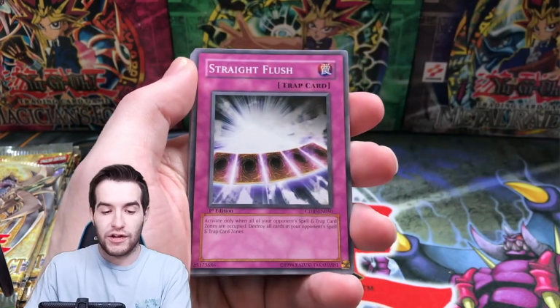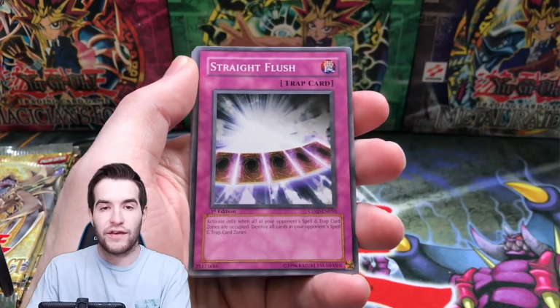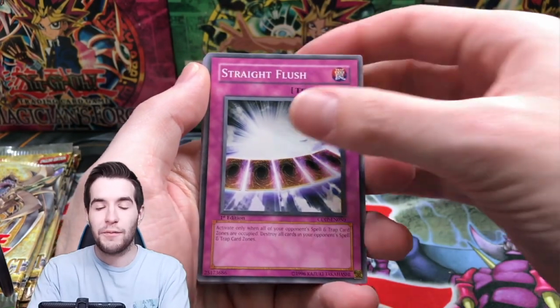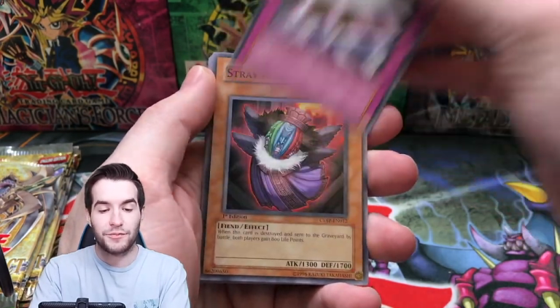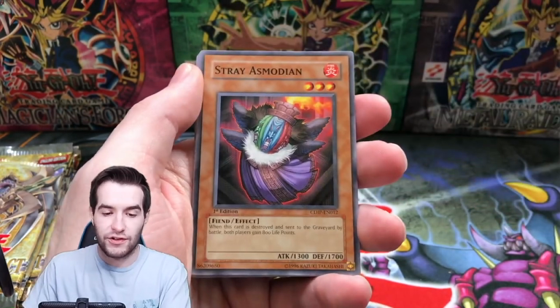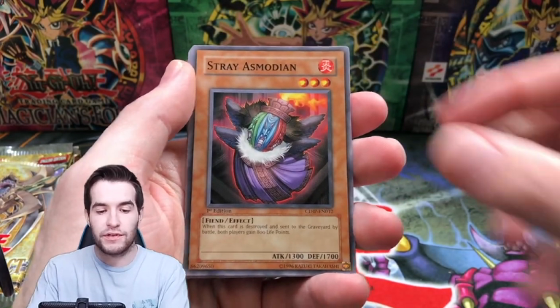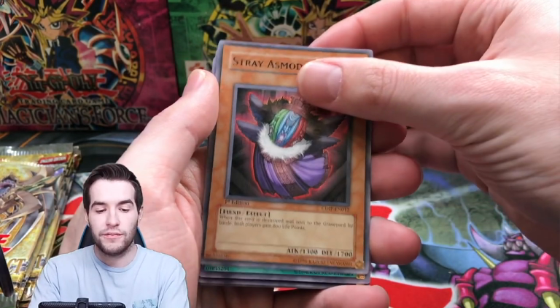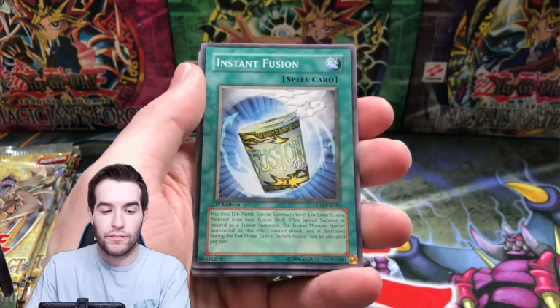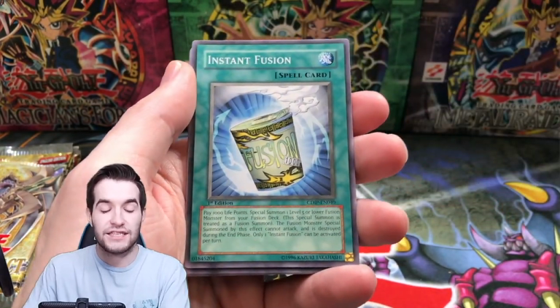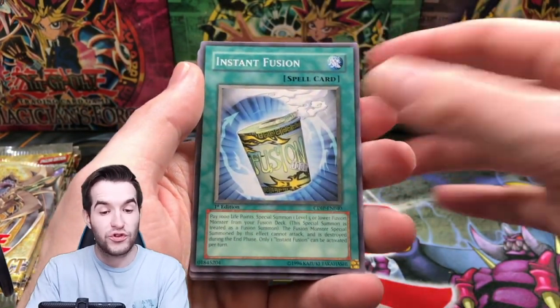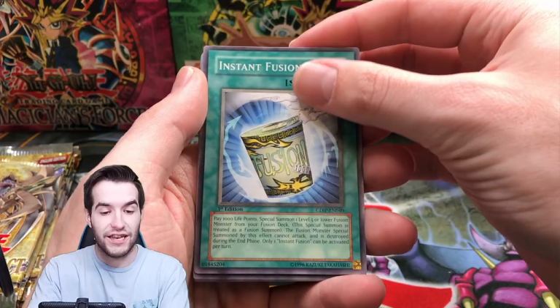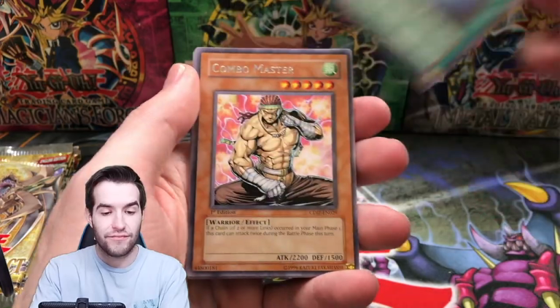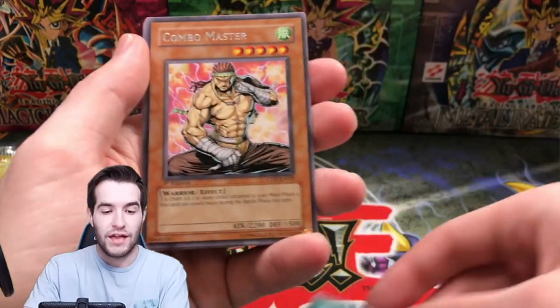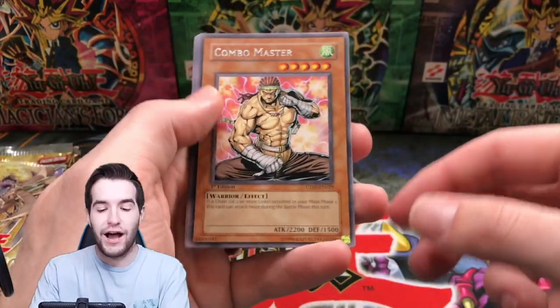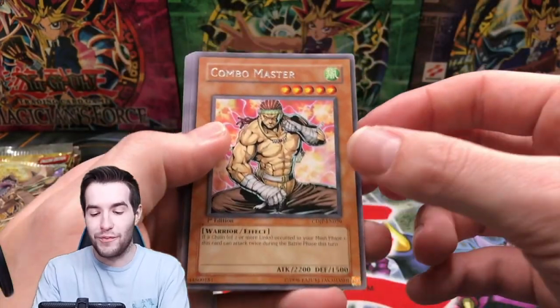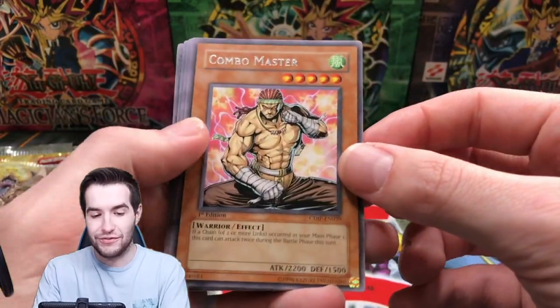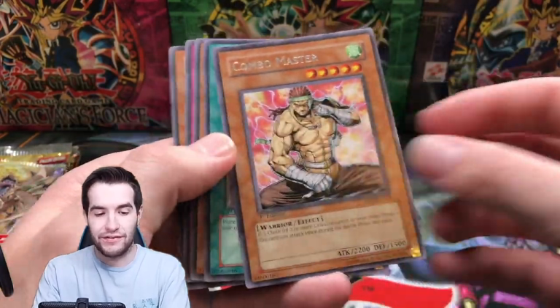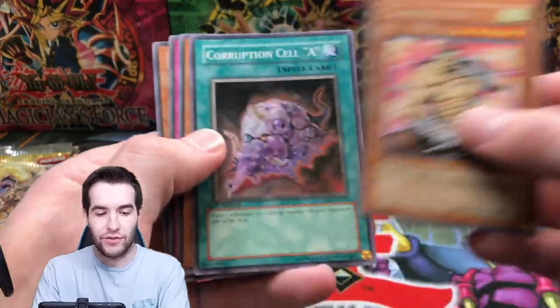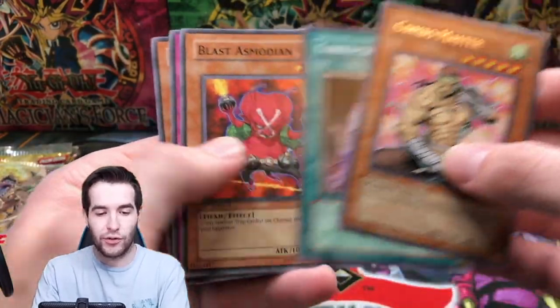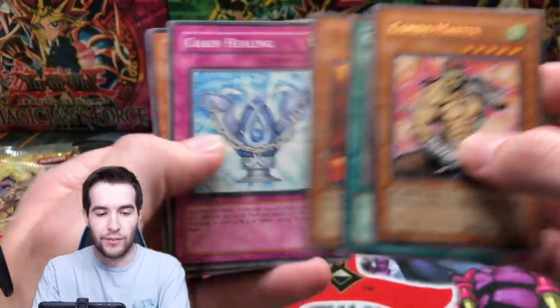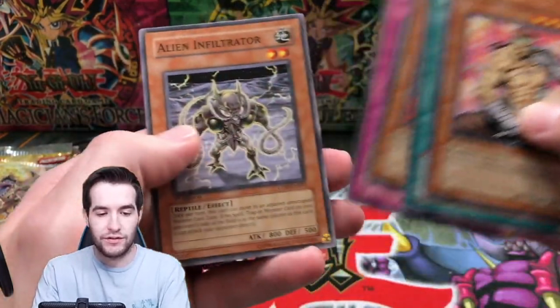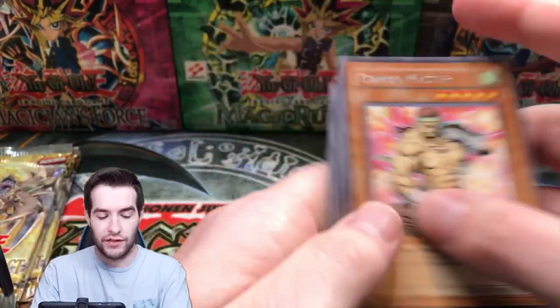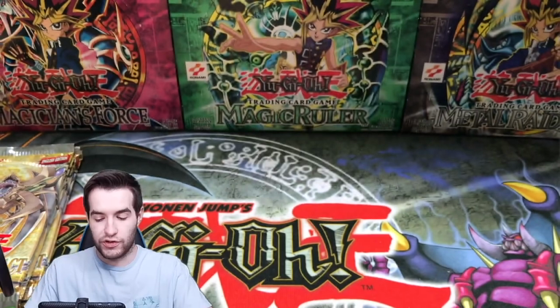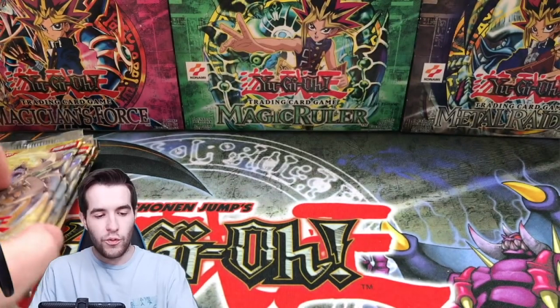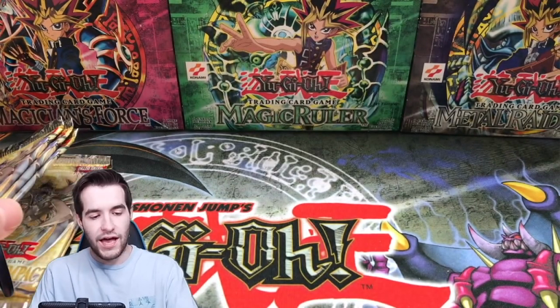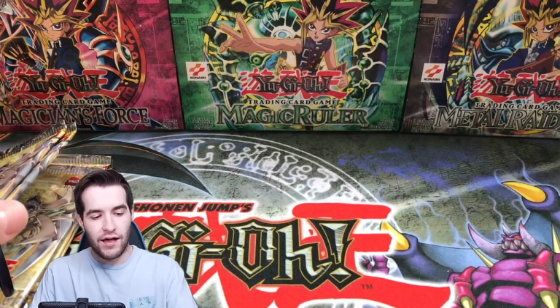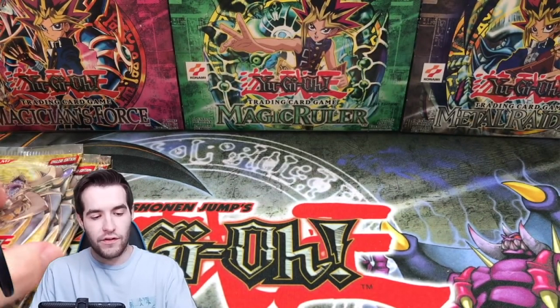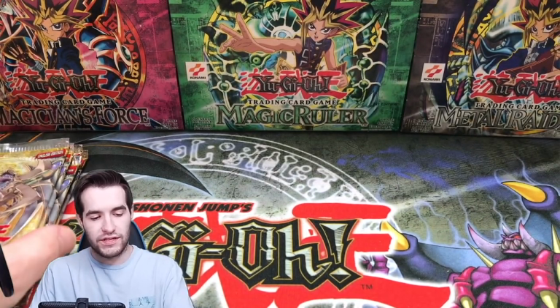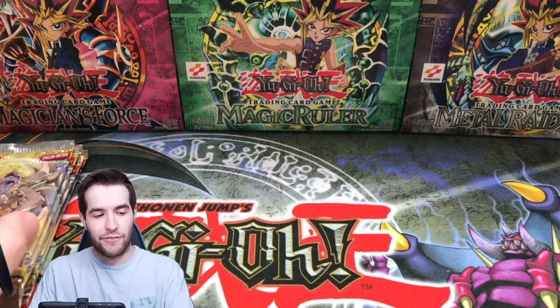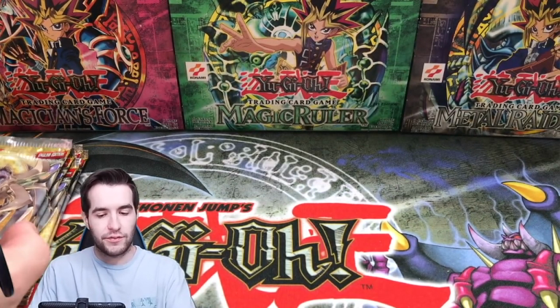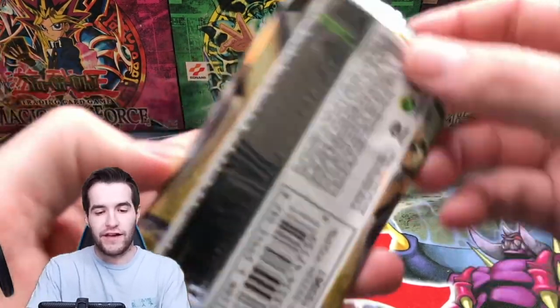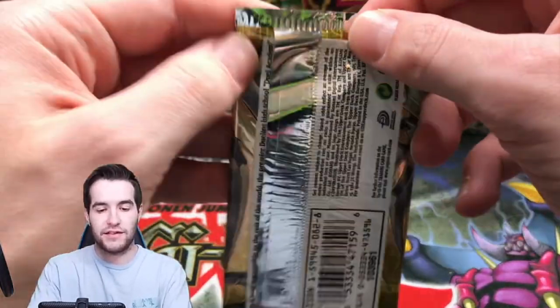Barrier Statue of the Heavens, that's a couple packs back, awesome. Asmodean, Instant Fusion again, Combo Master — just a regular old Combo Master. Alien Infiltration. We have like five packs left.